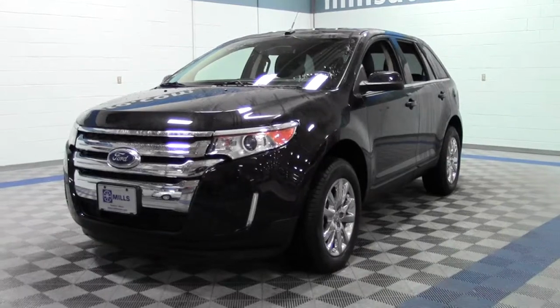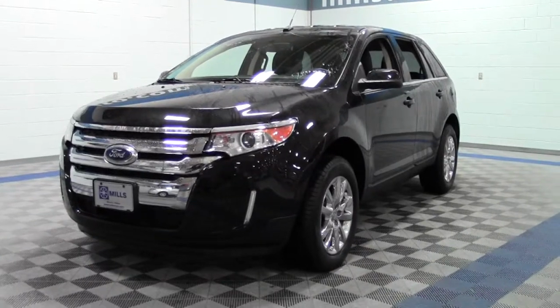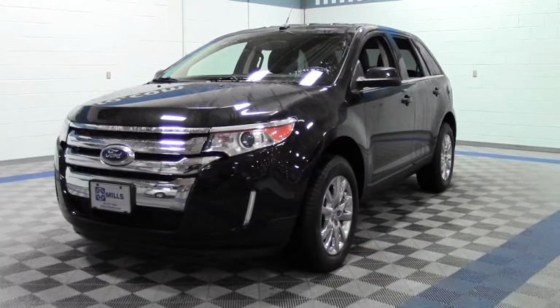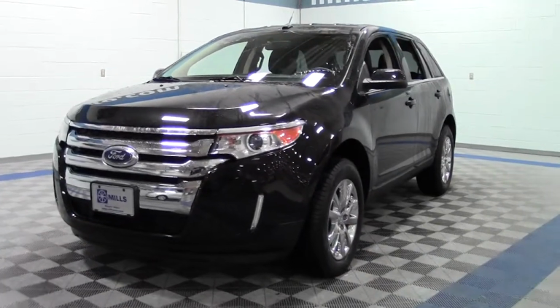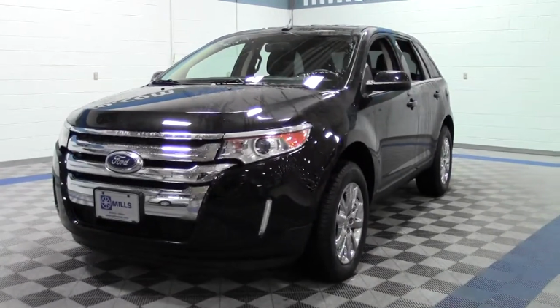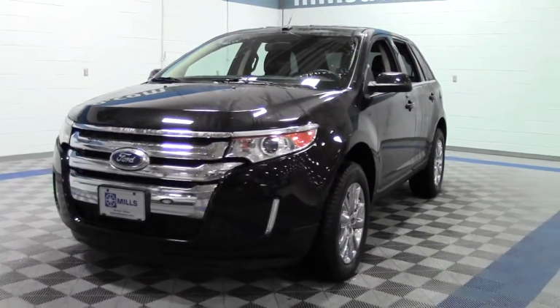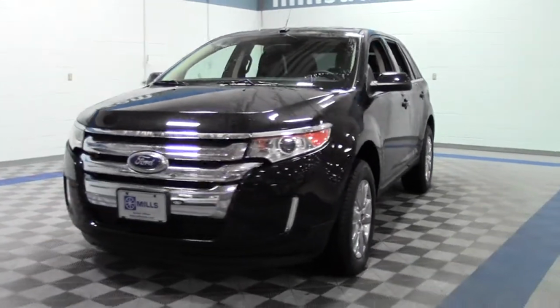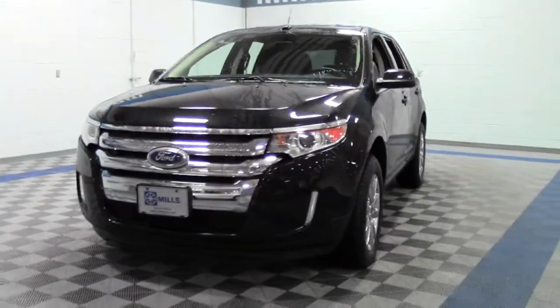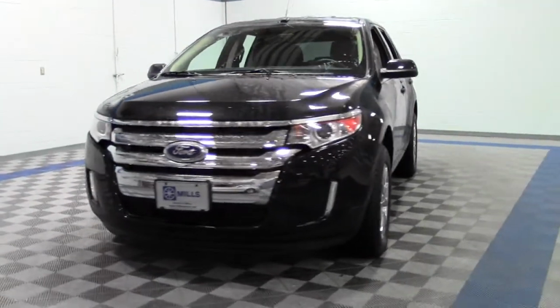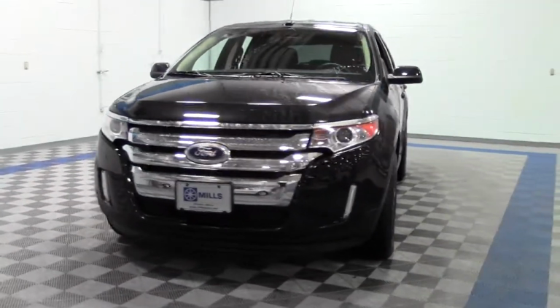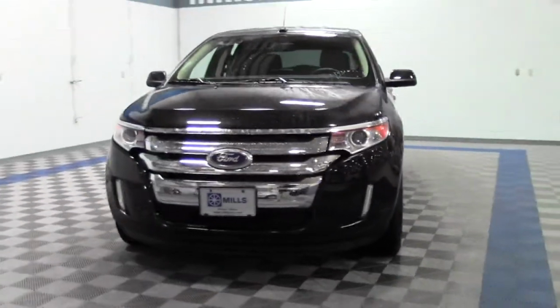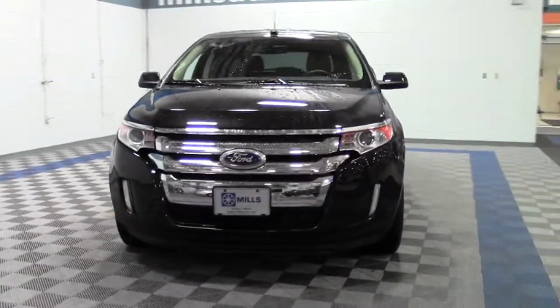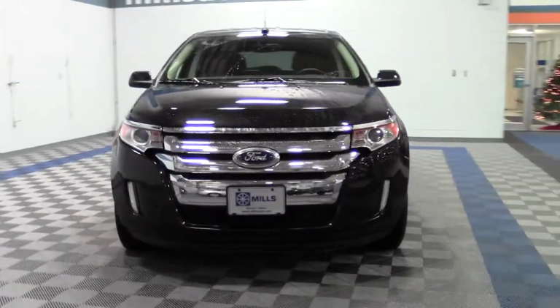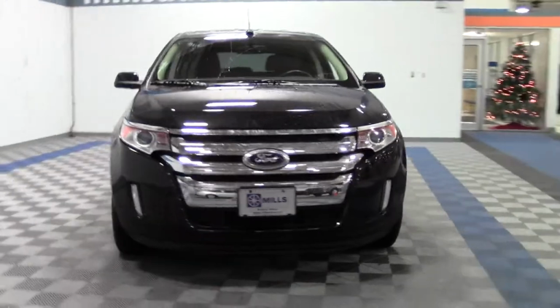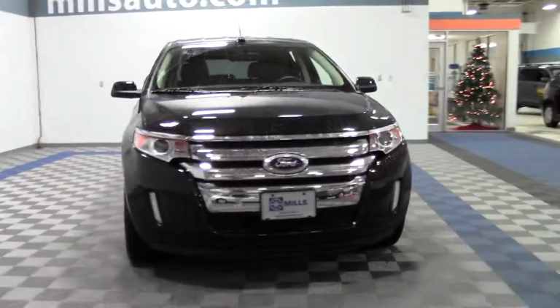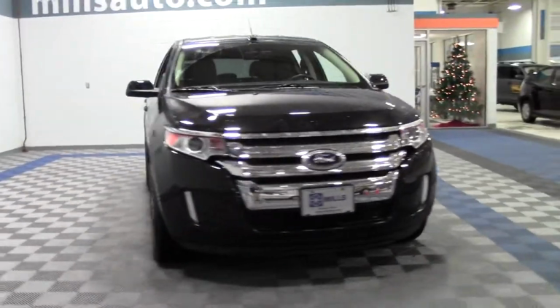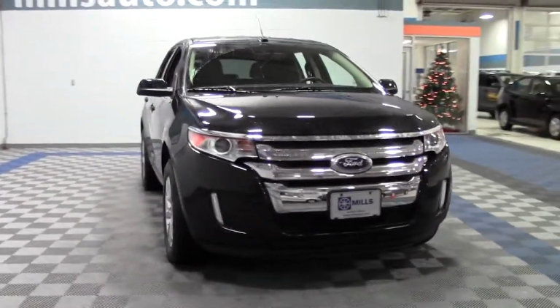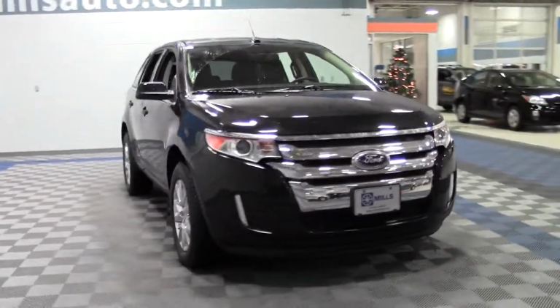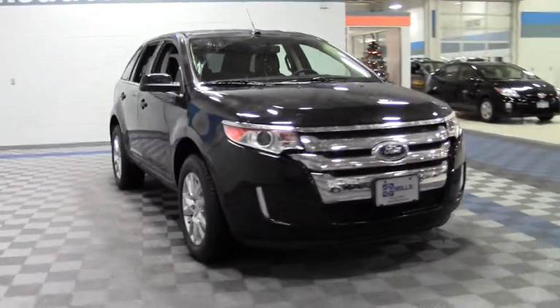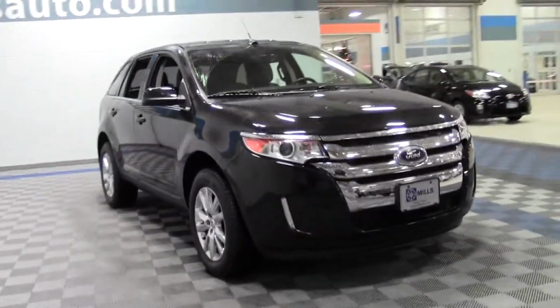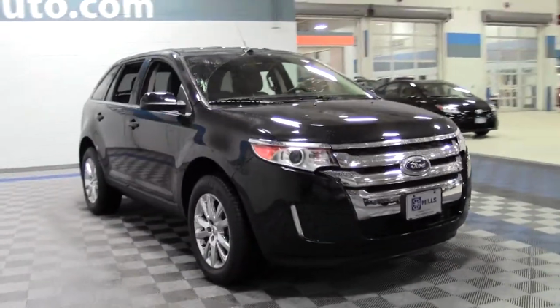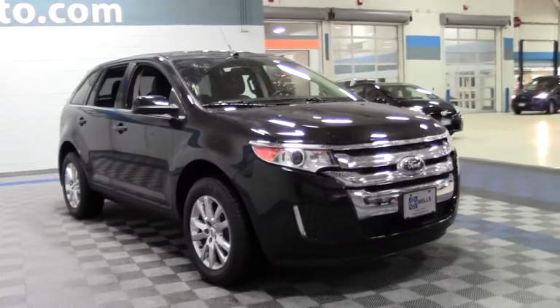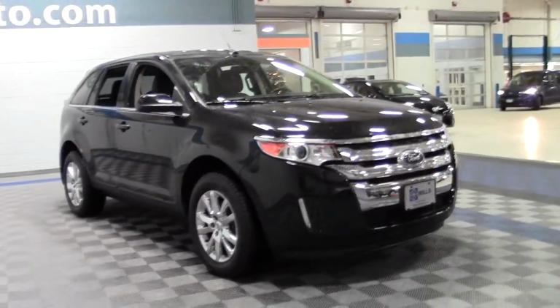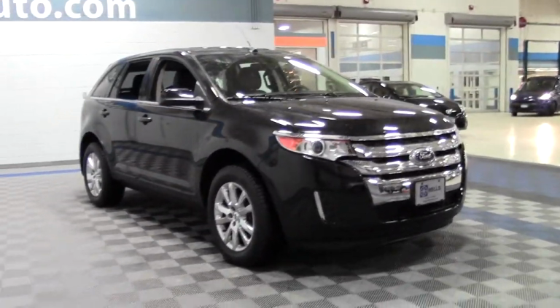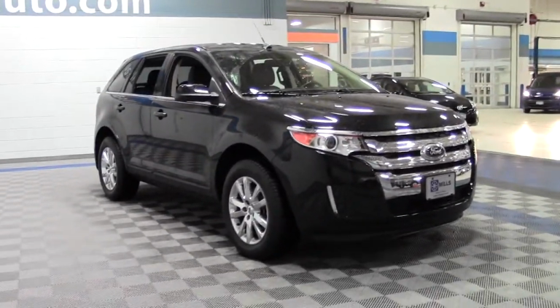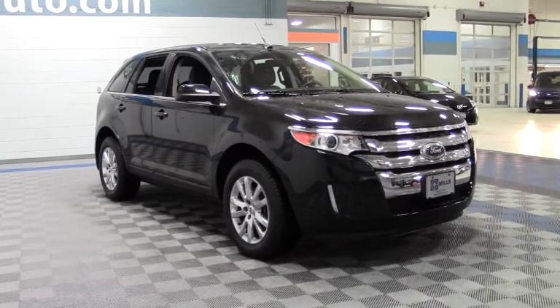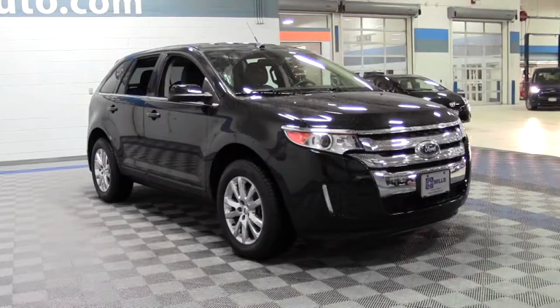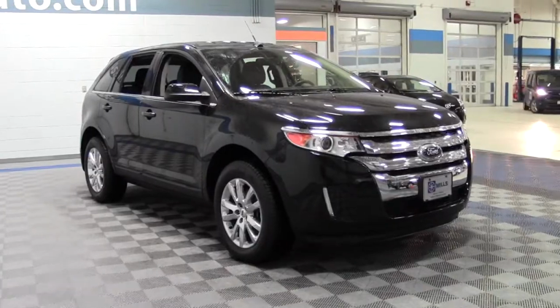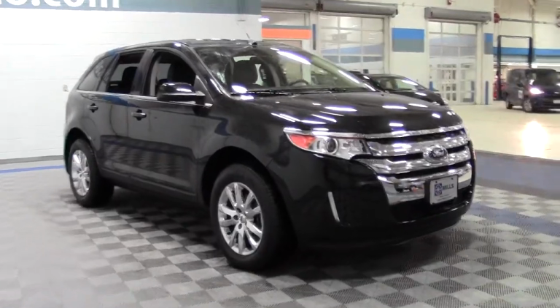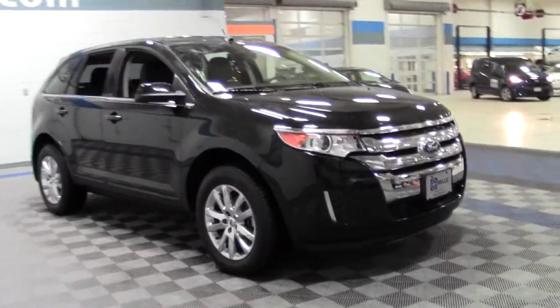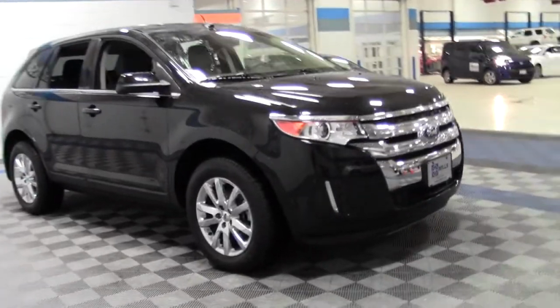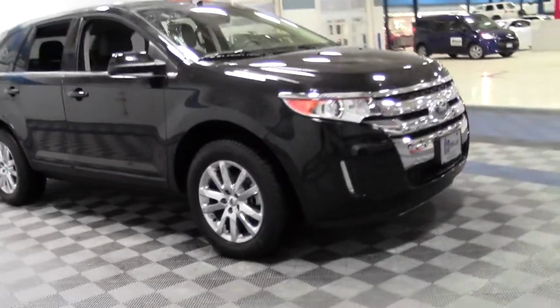This is the 2014 Ford Edge Limited, only 13,000 miles, powered by a 3.5 liter V6 rated at 25 mpg highway, 6 speed automatic transmission, all wheel drive.